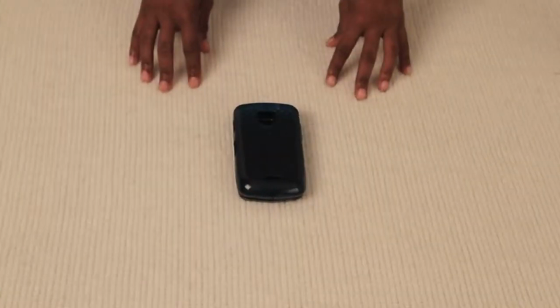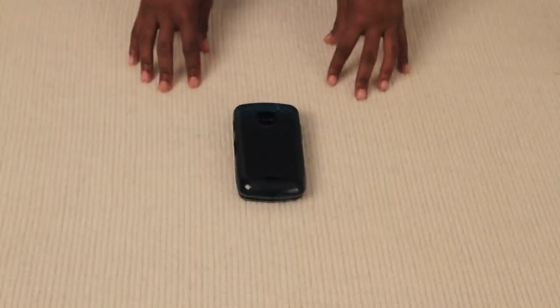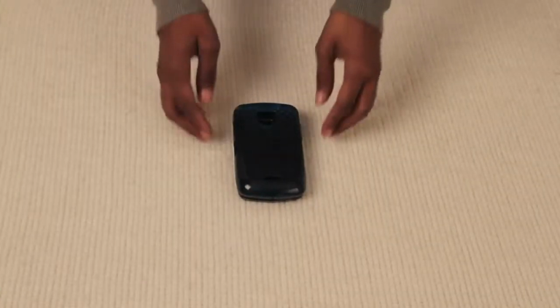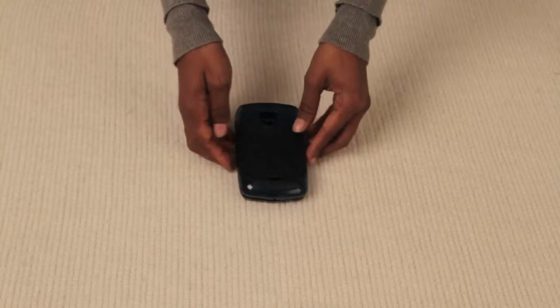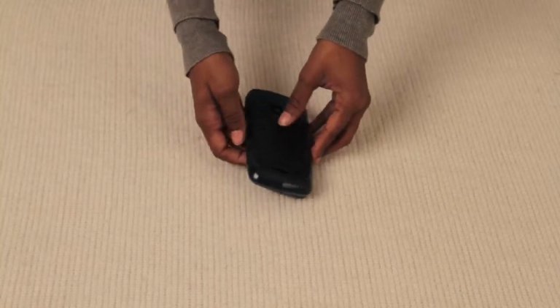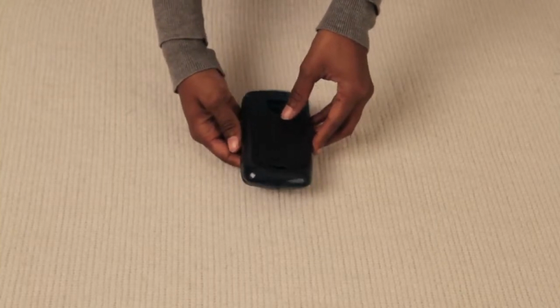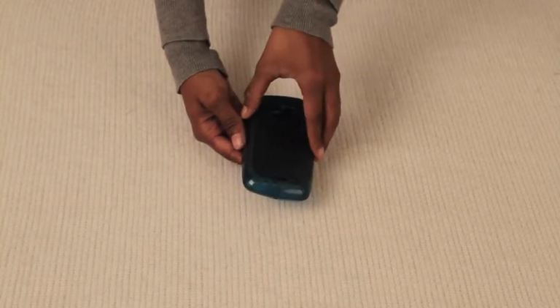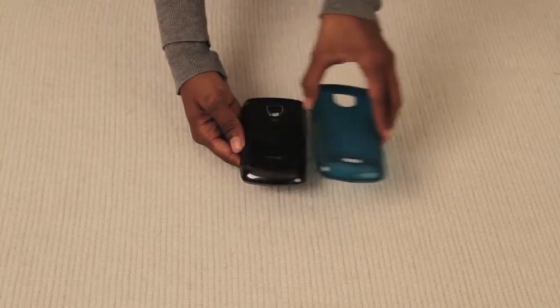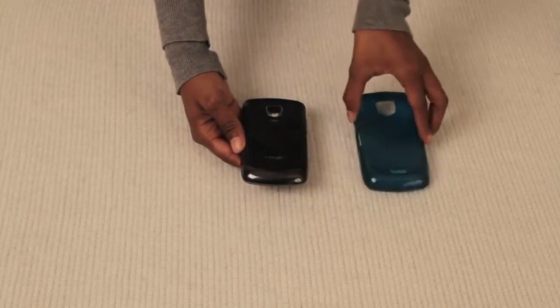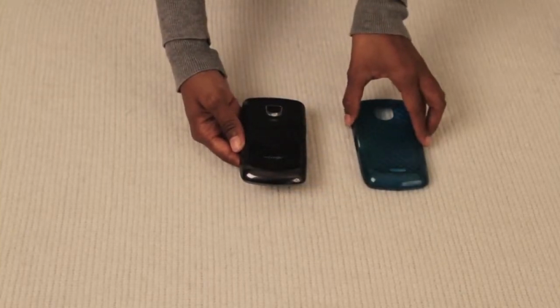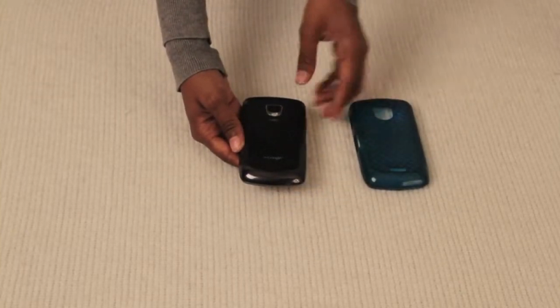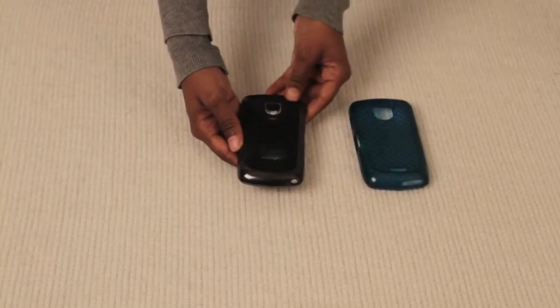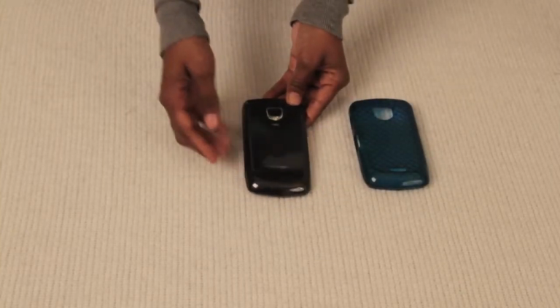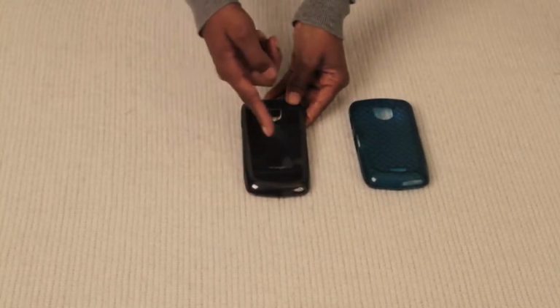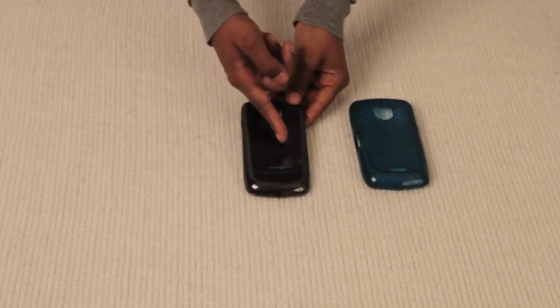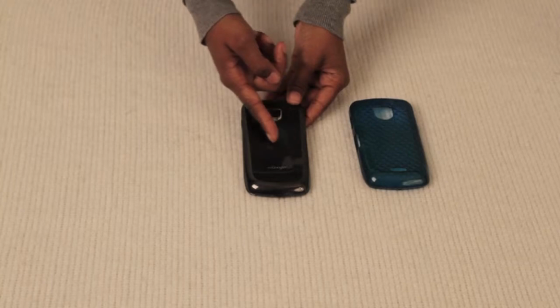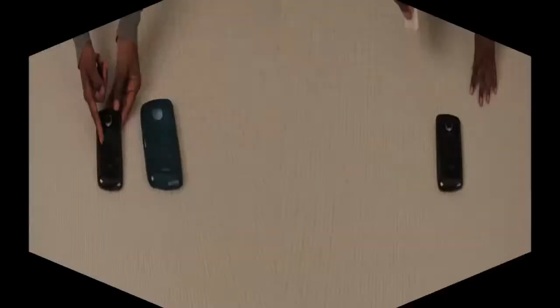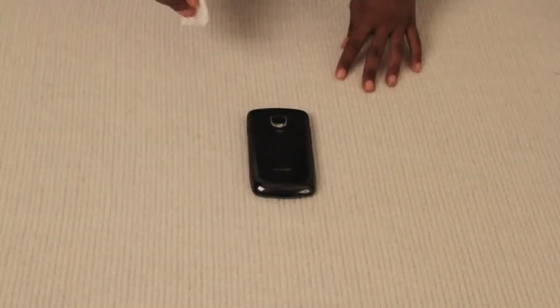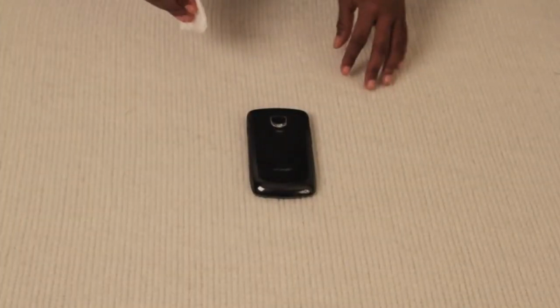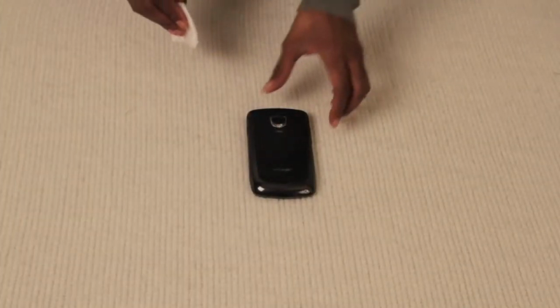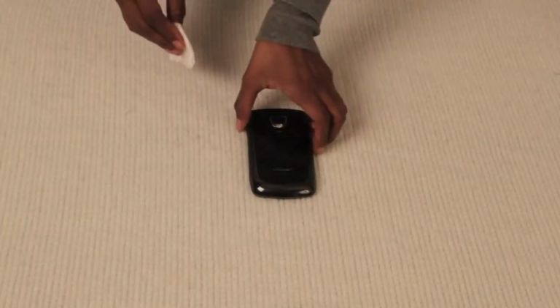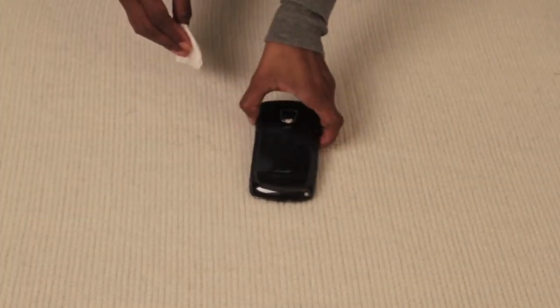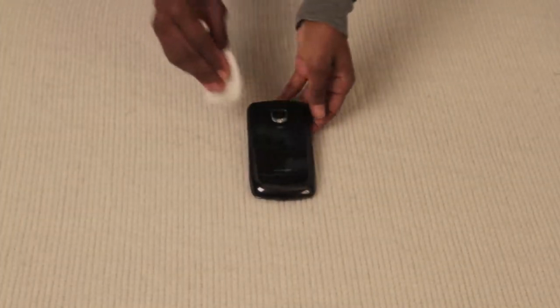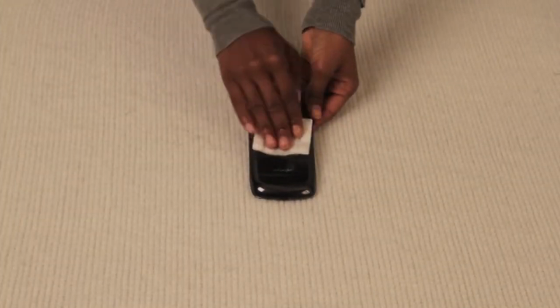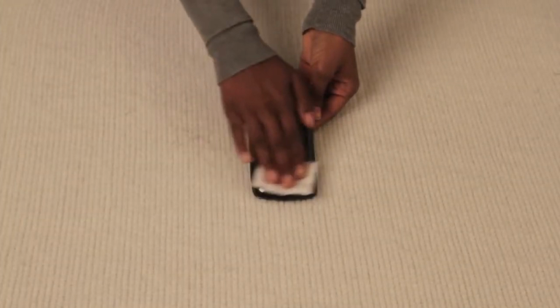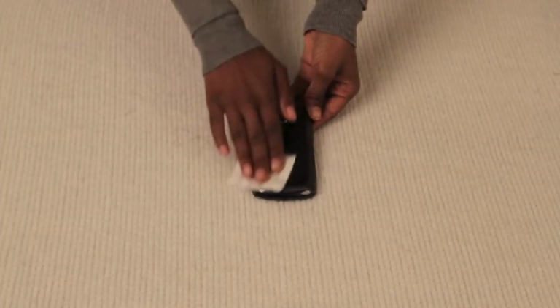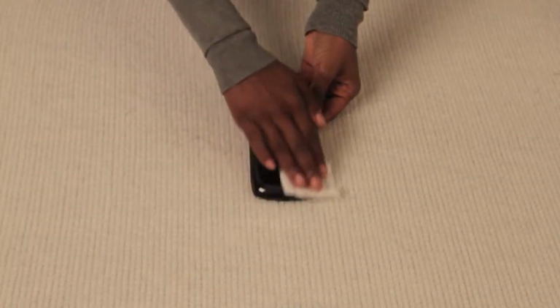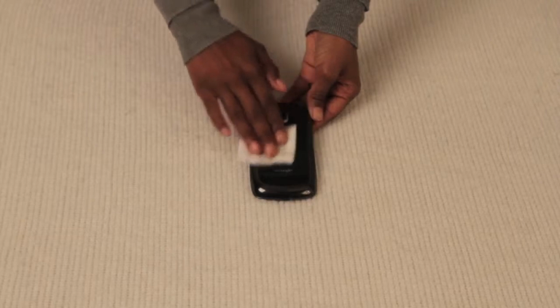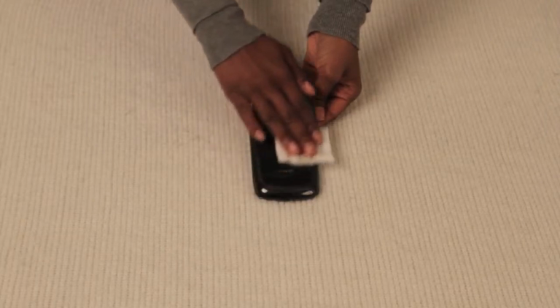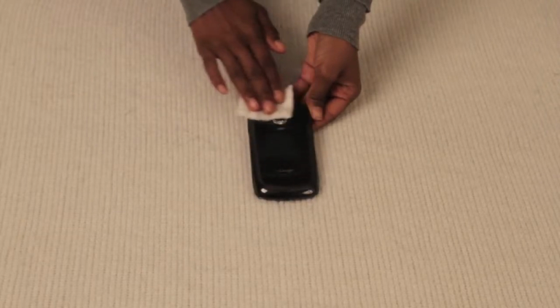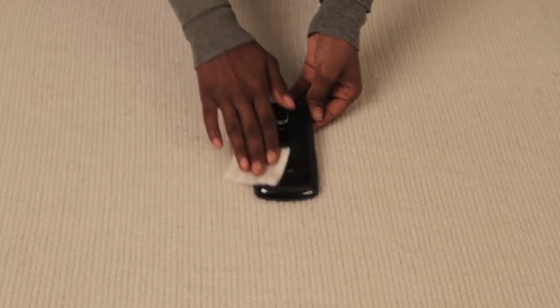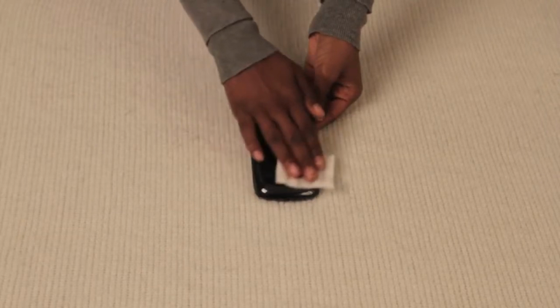First, you will need to remove any case or protective covering you are using, as the adhesive pad must be attached directly to the back of your device. Be sure to thoroughly clean the back of the device with rubbing alcohol, and let this dry for a few seconds.